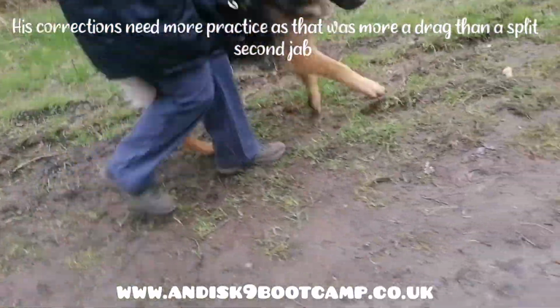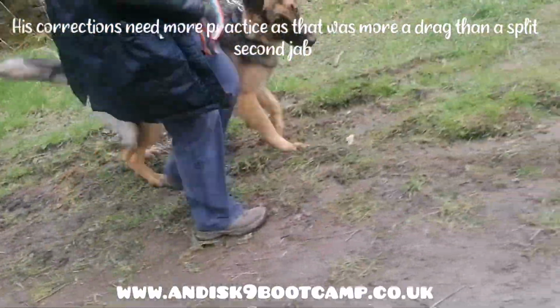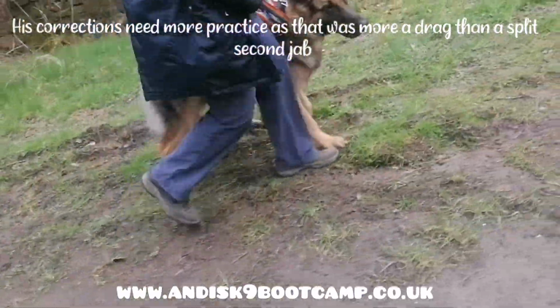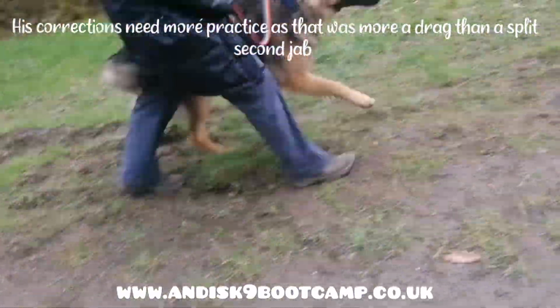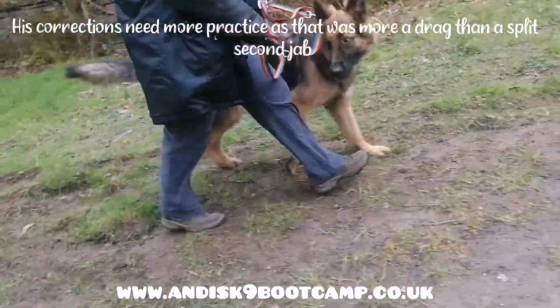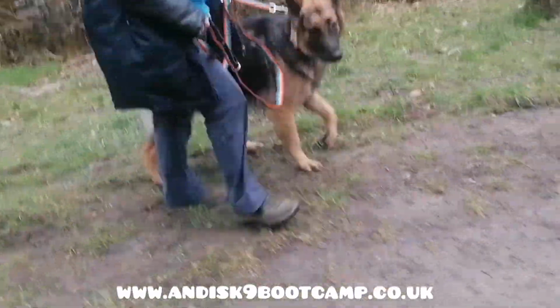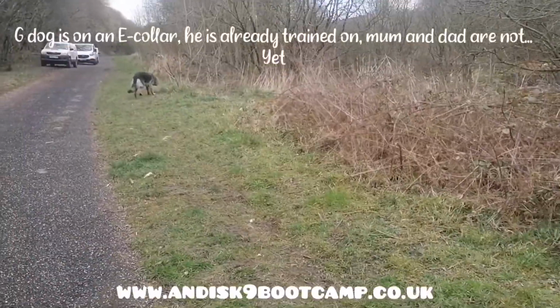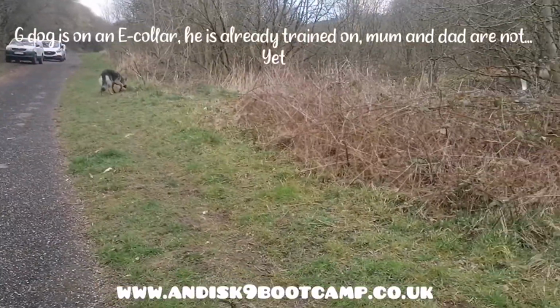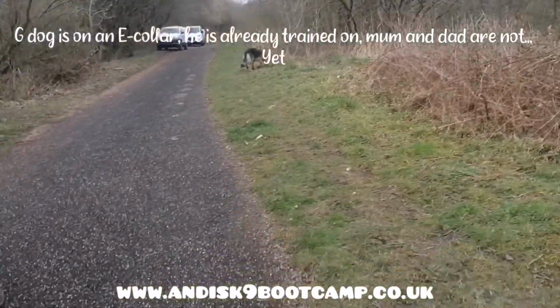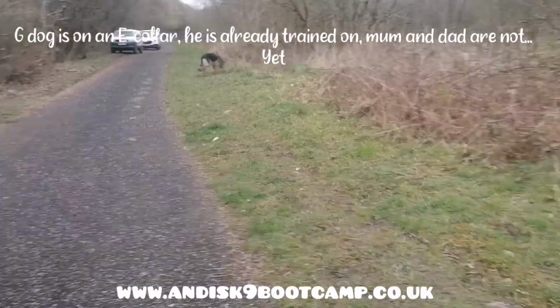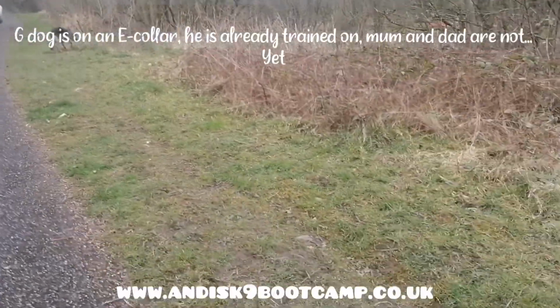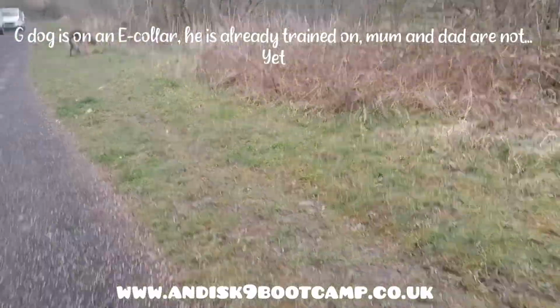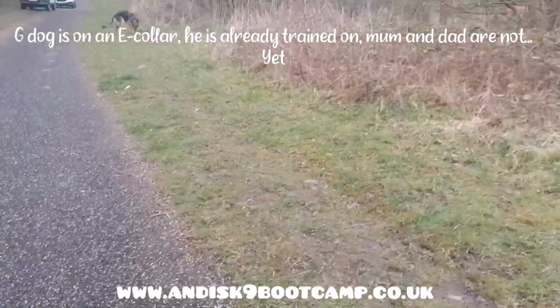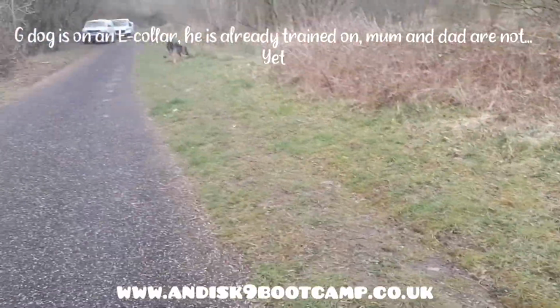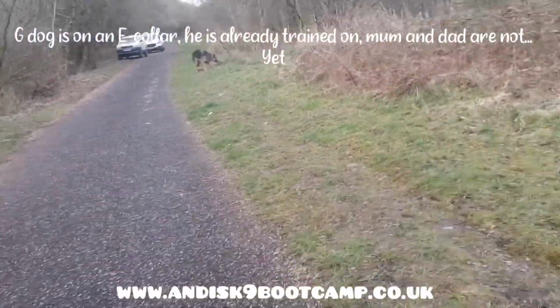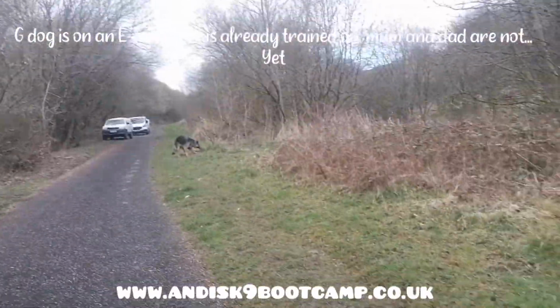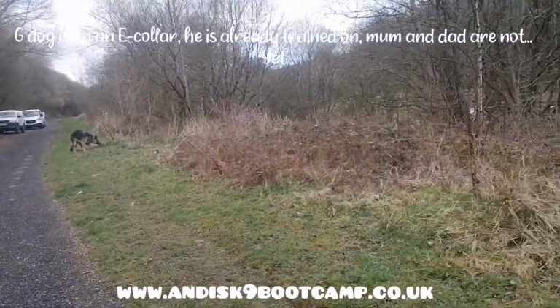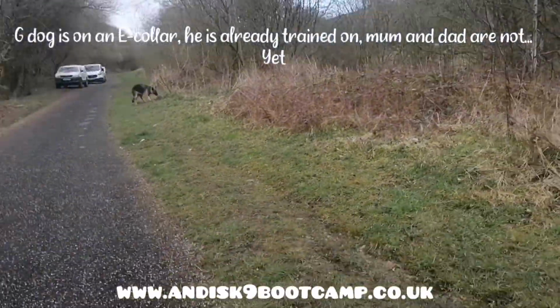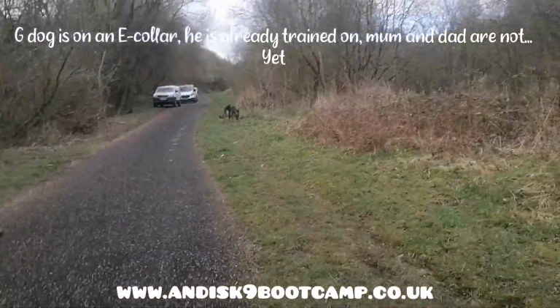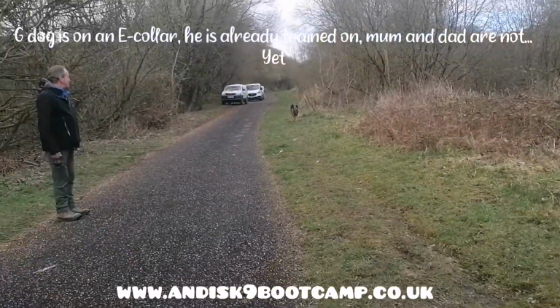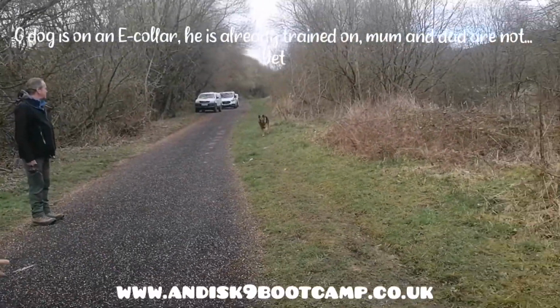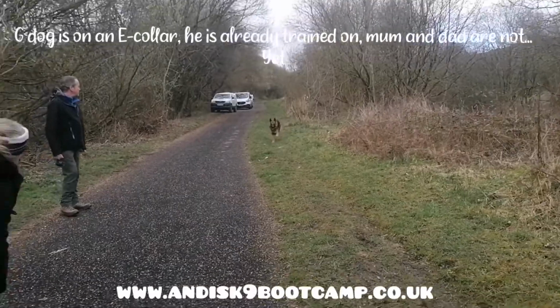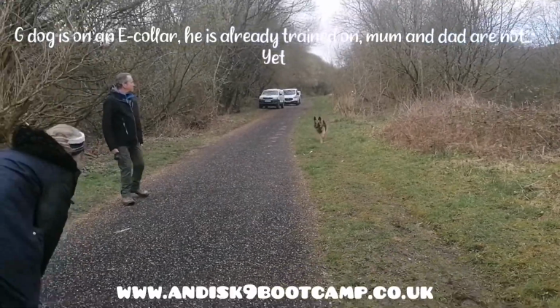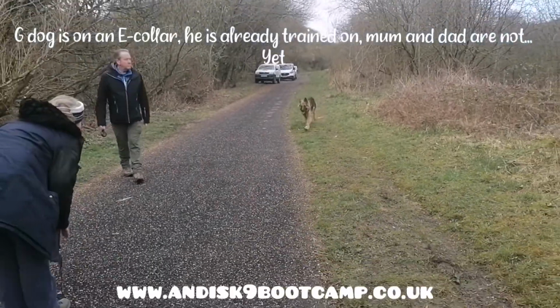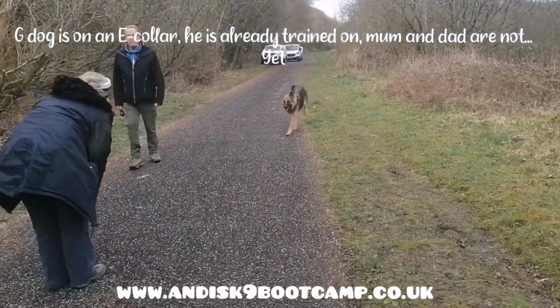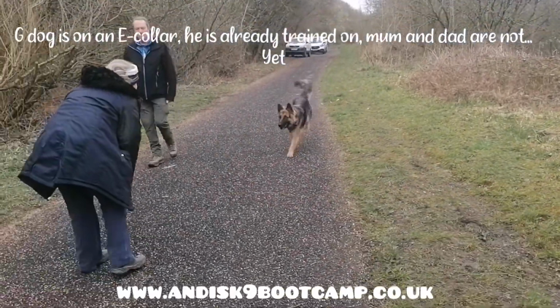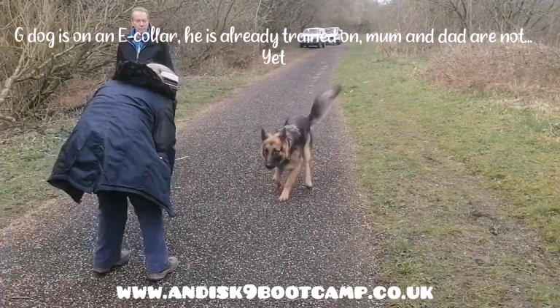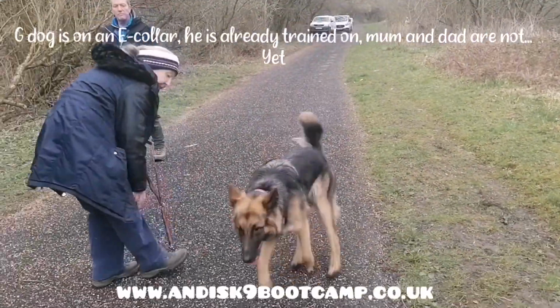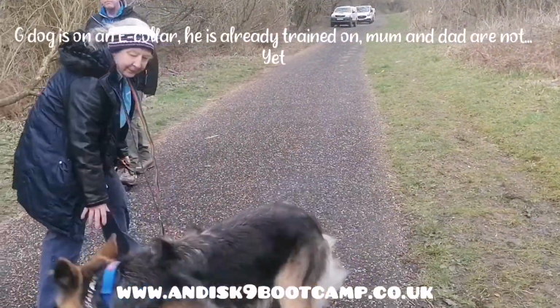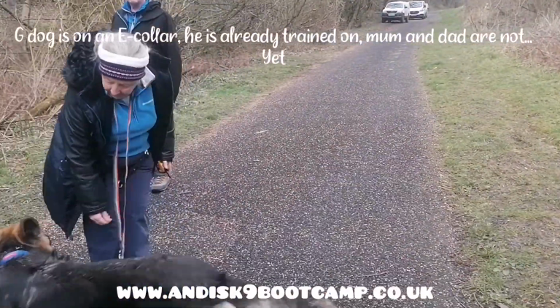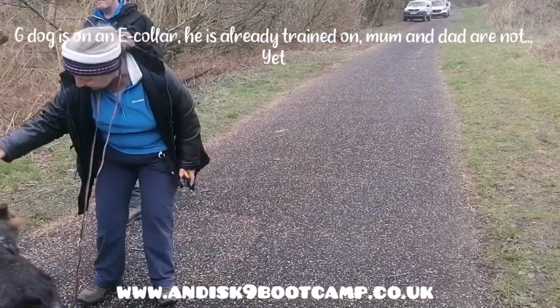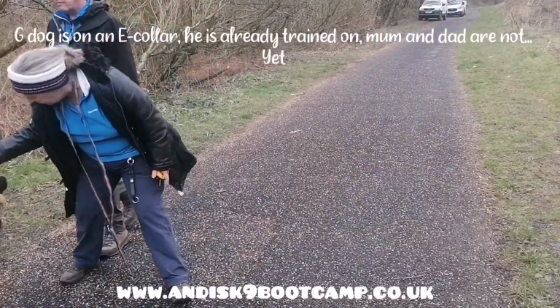Stop. You're worried about that little spaniel. So again, just tell him — this way, or whatever. Giuseppe, come.